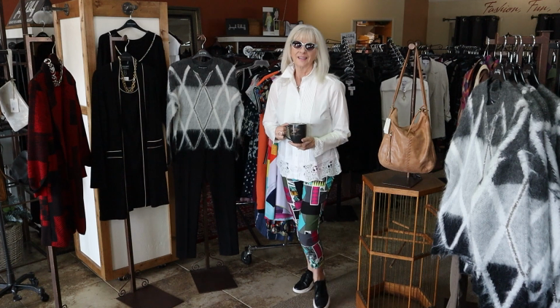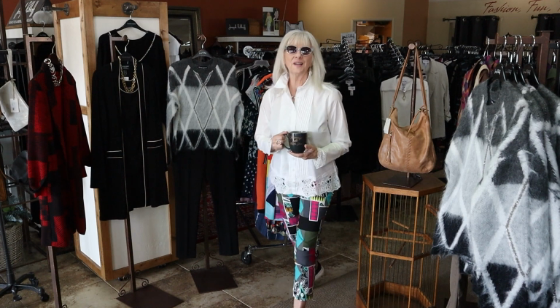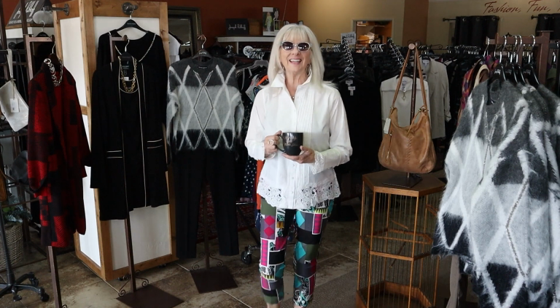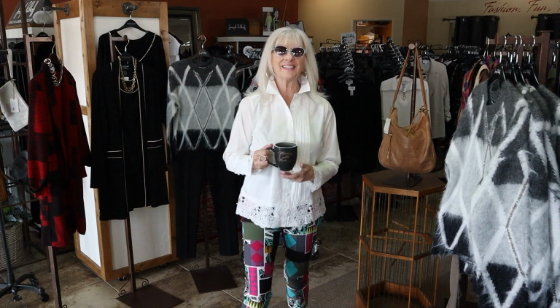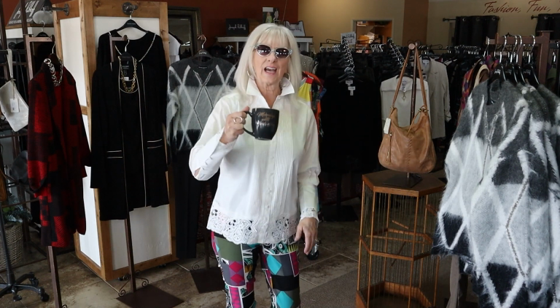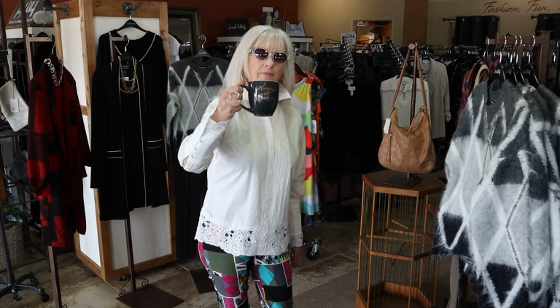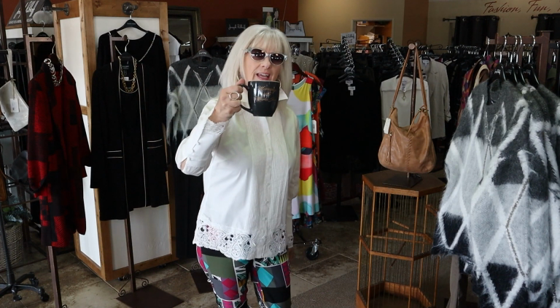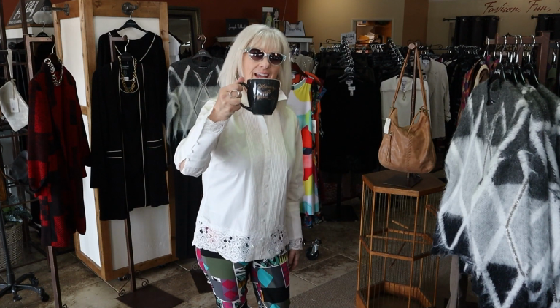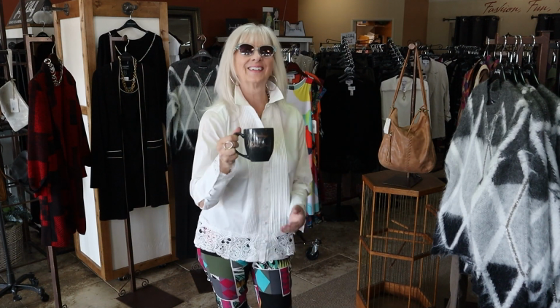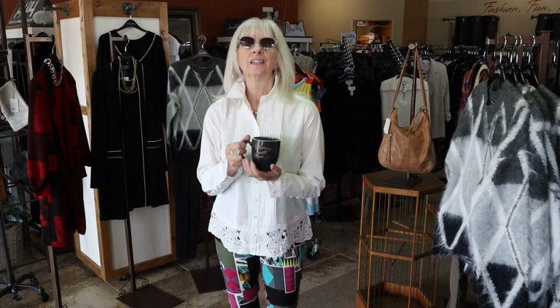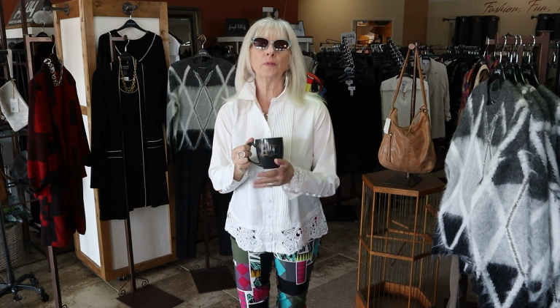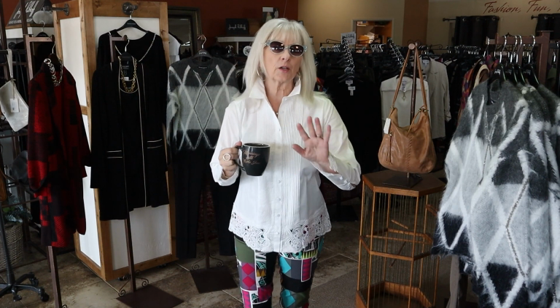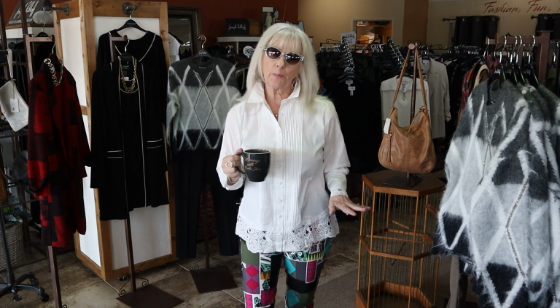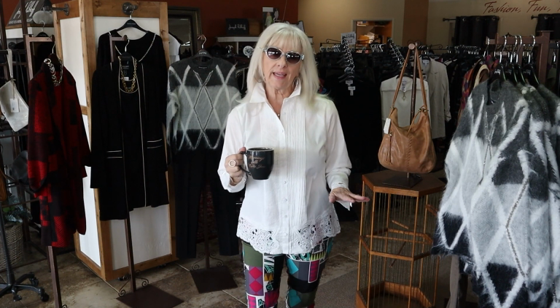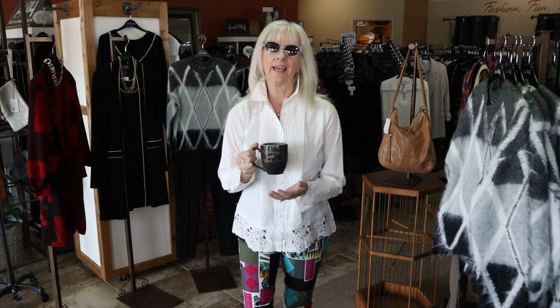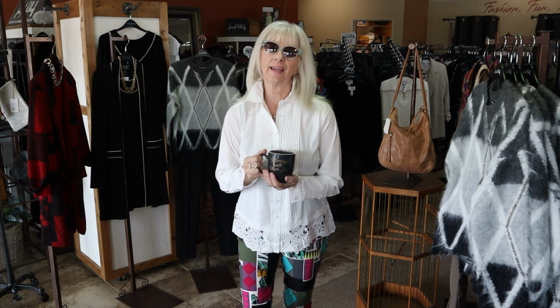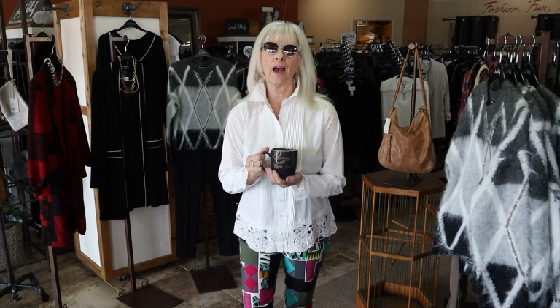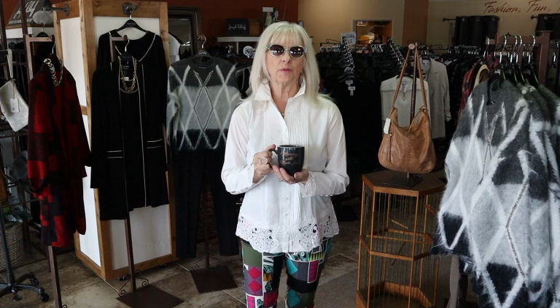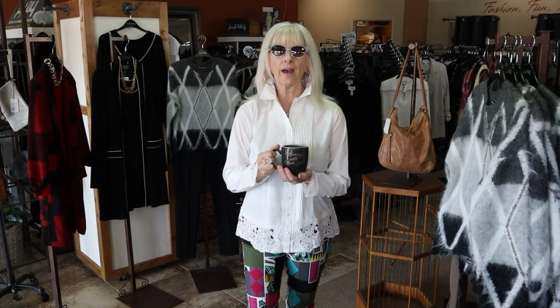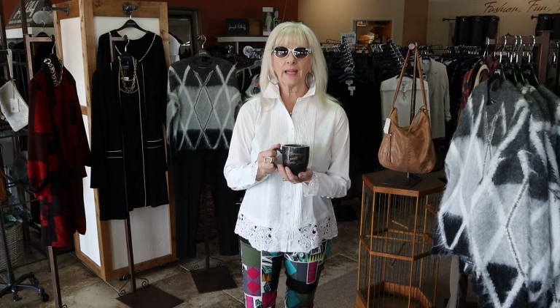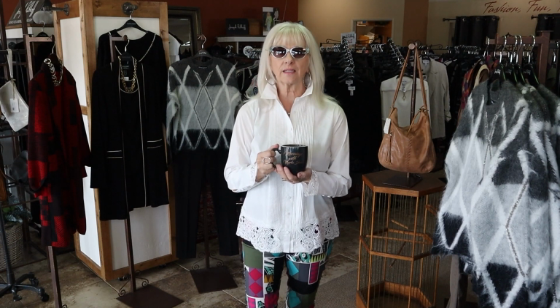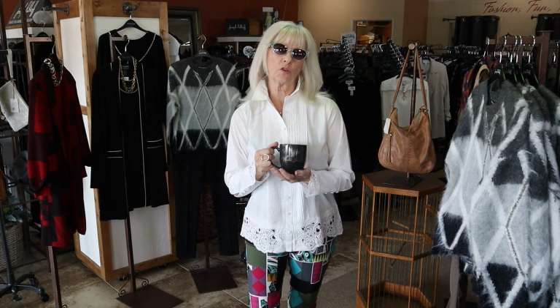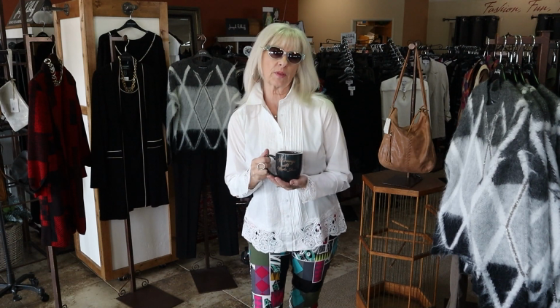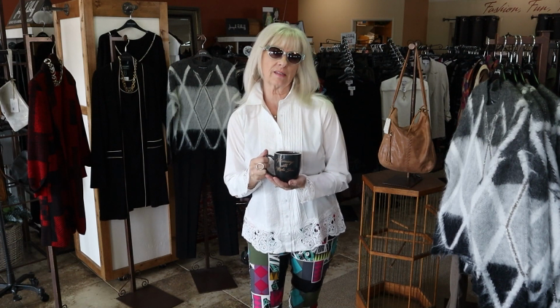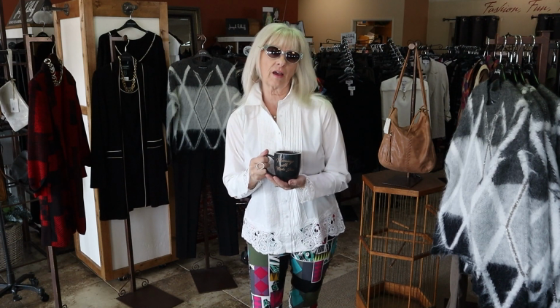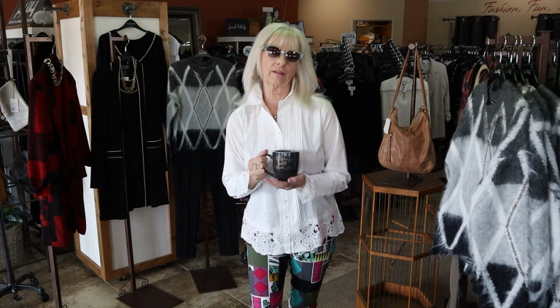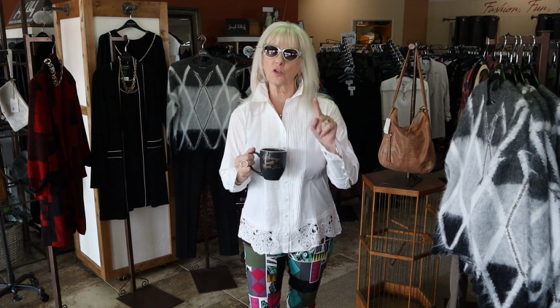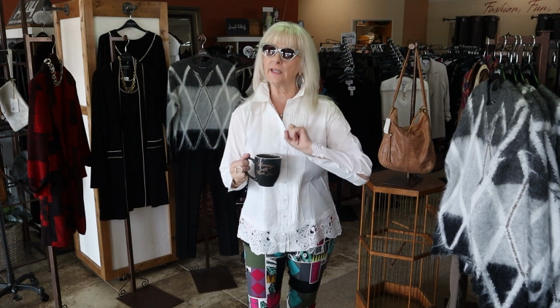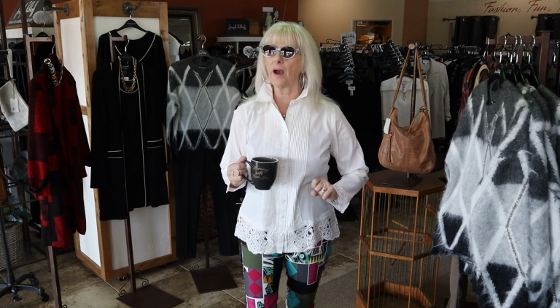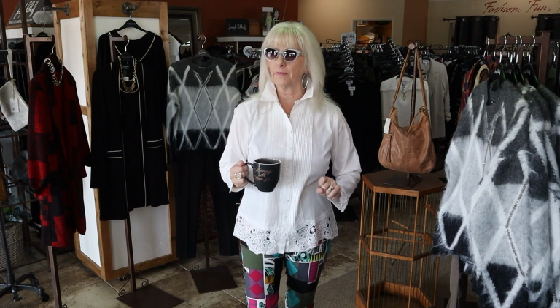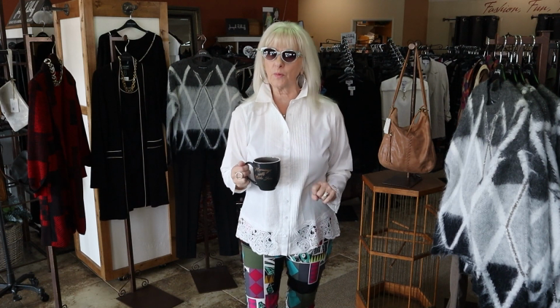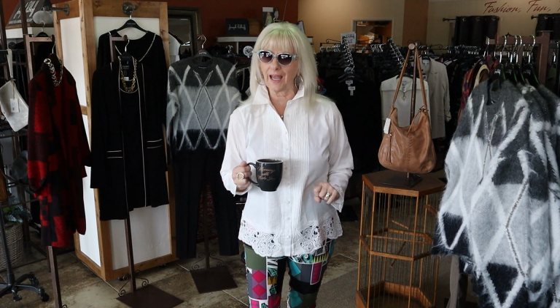Good morning, ladies. Happy Friday. Hope you've had a great week and you have plans to come shop with us. I'm sure you need a new outfit for the weekend.